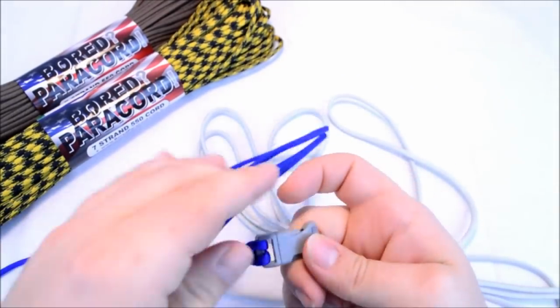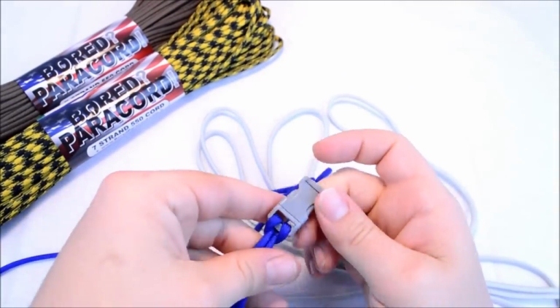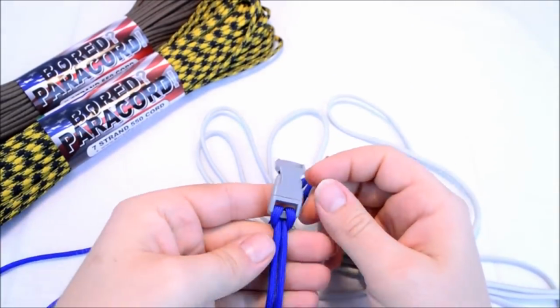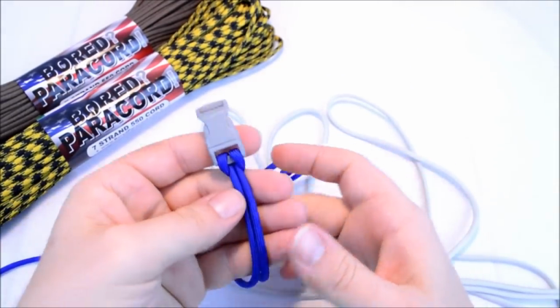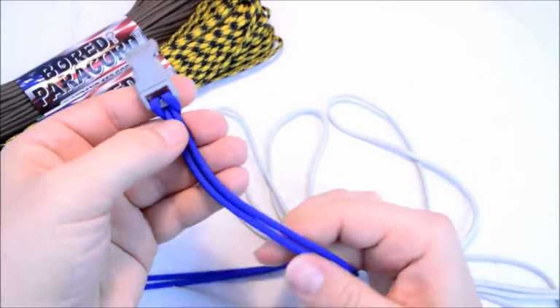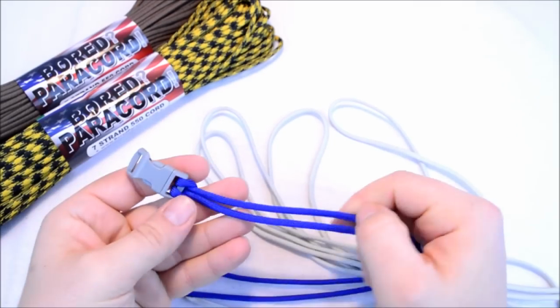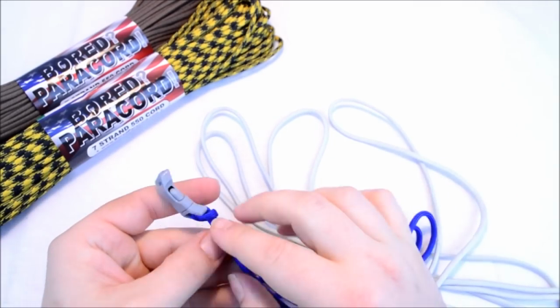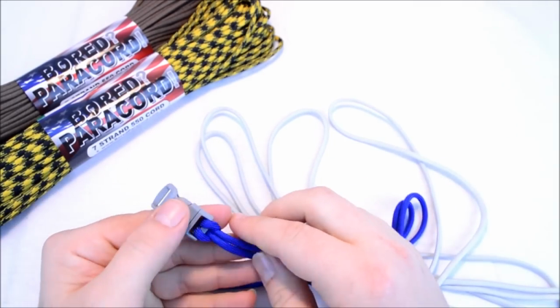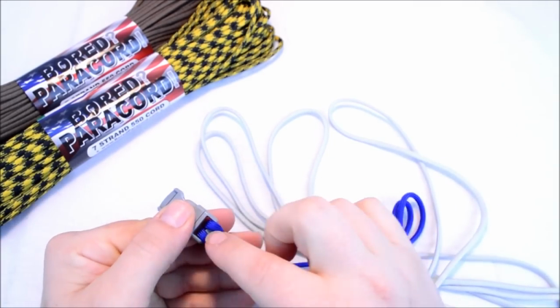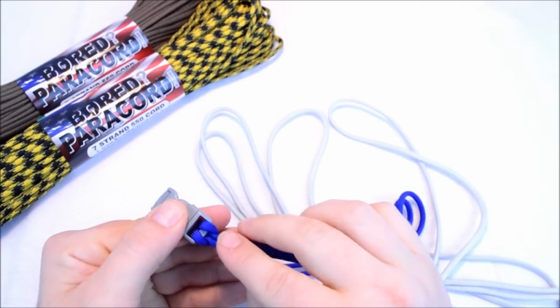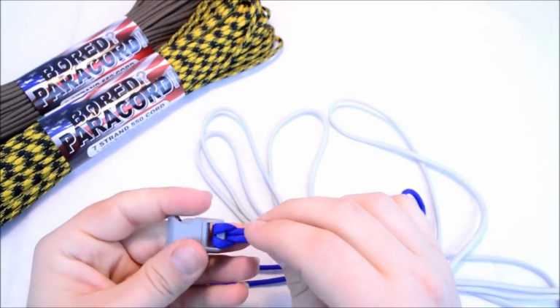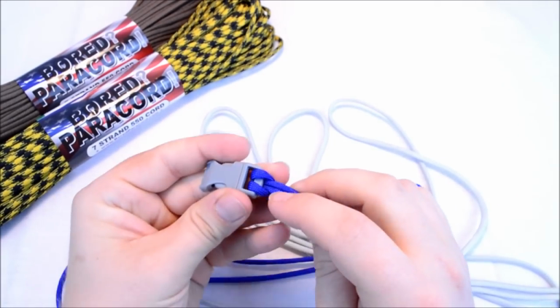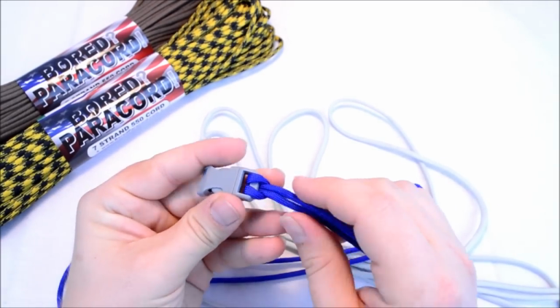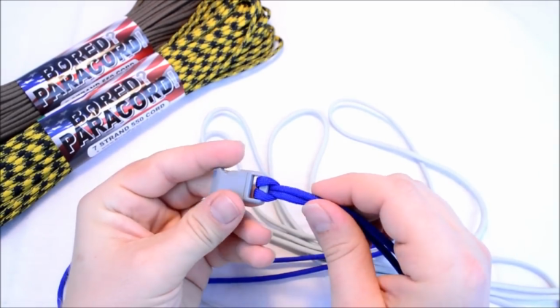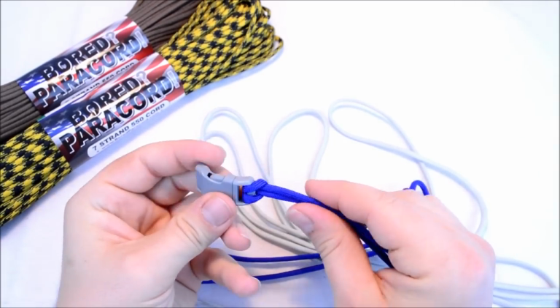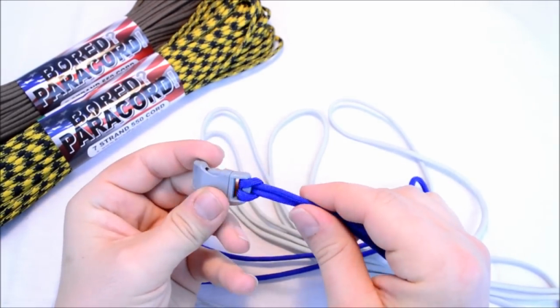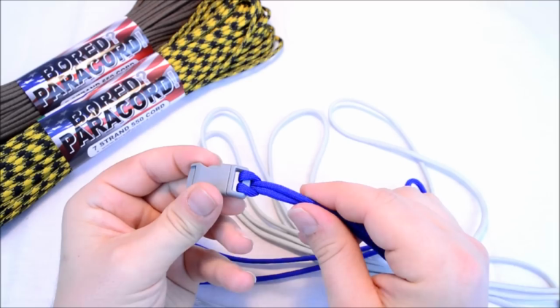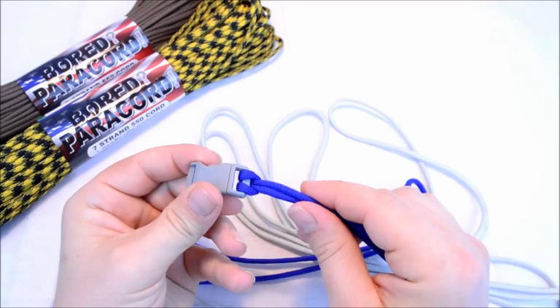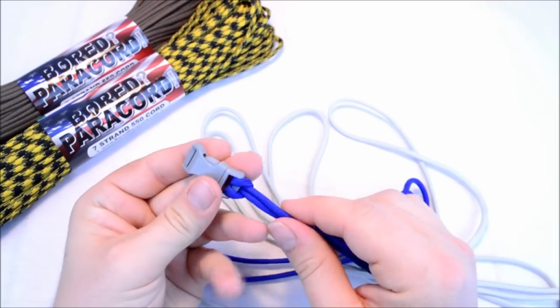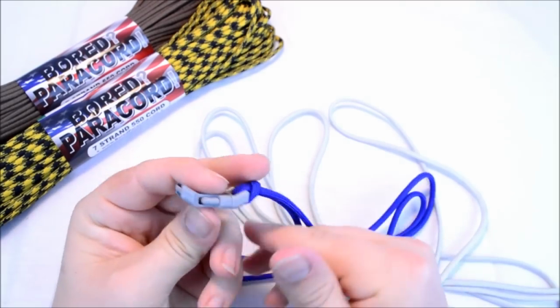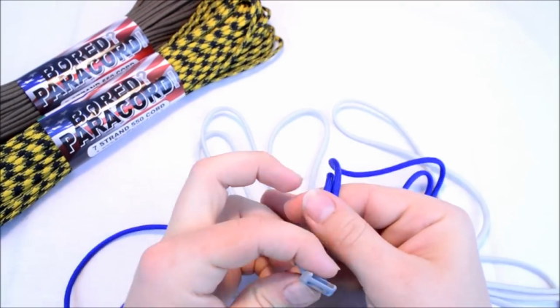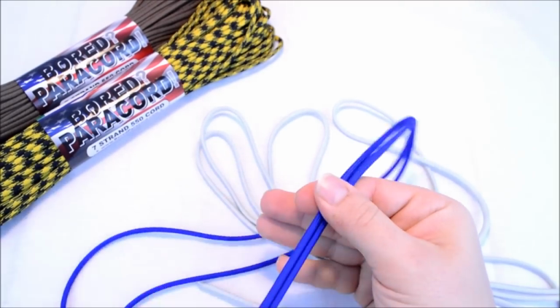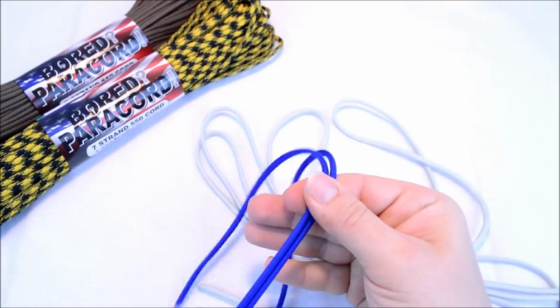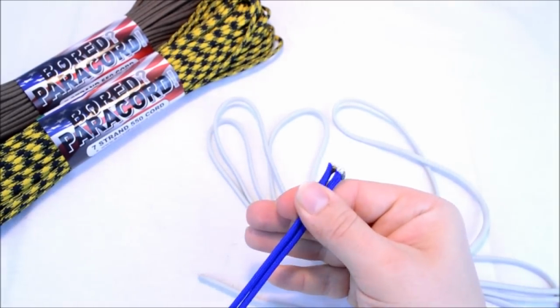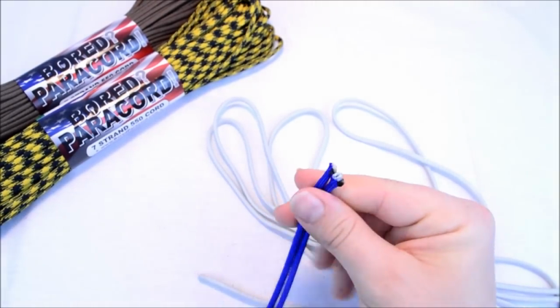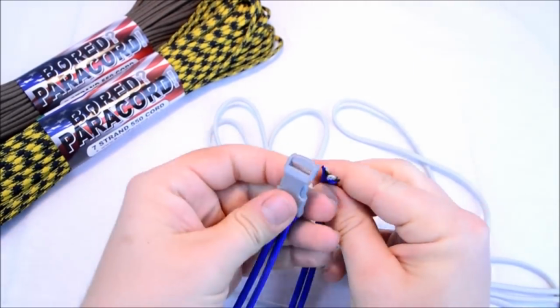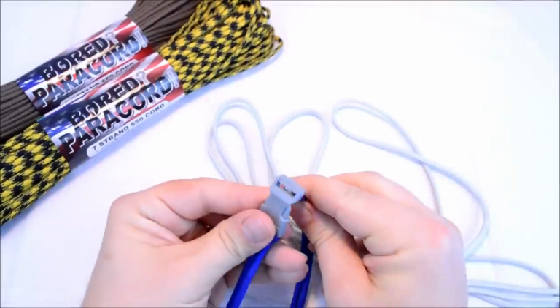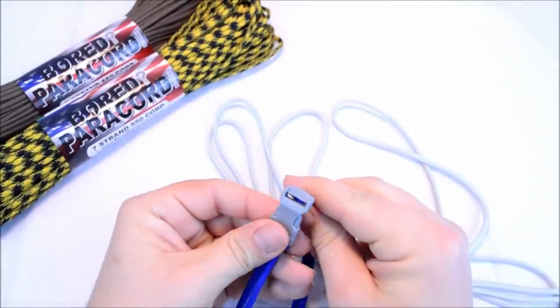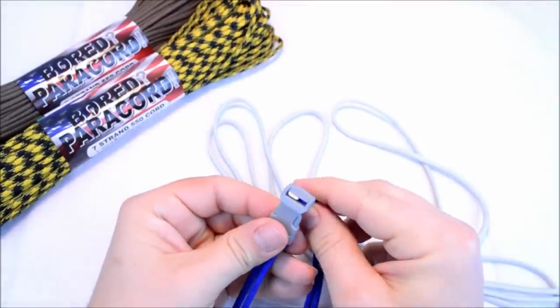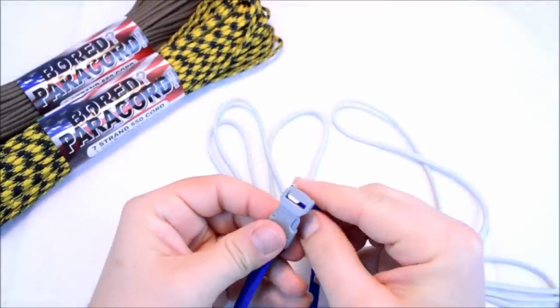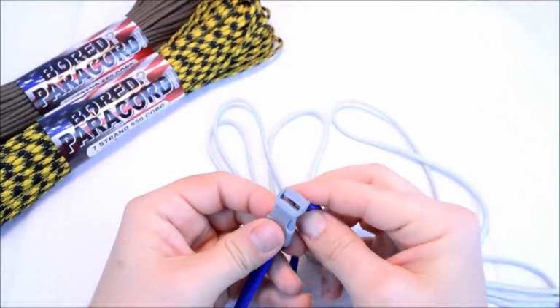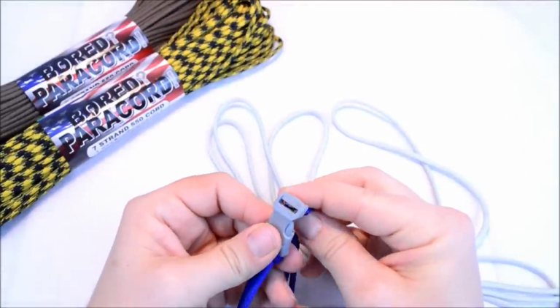What I've already done is the cow's hitch on this end to attach the cord to the buckle. So what we're going to do is just run this through the bottom of the buckle and come up through the top.